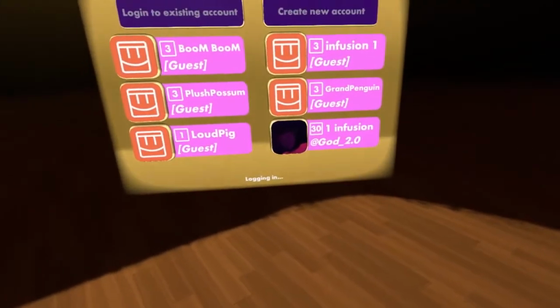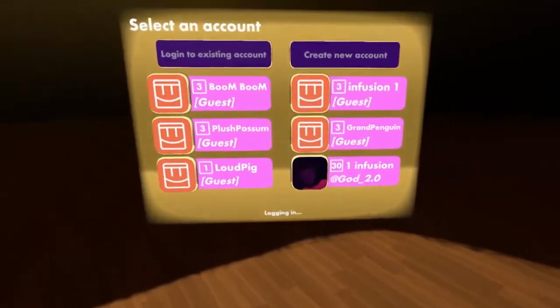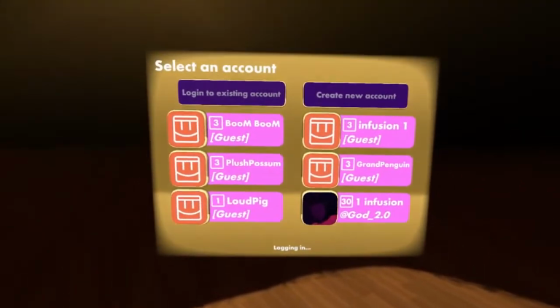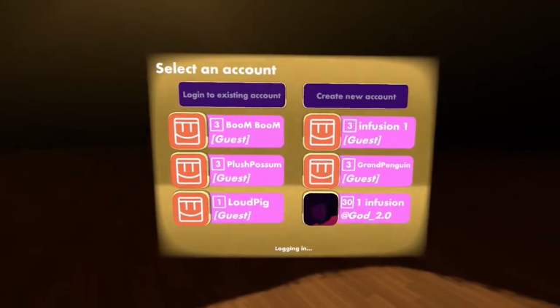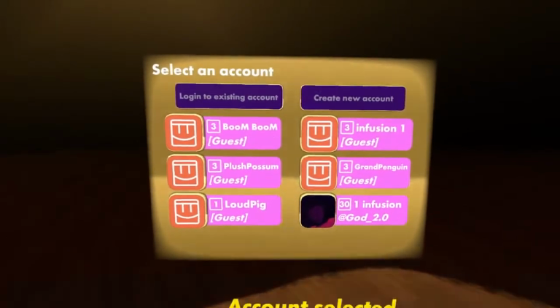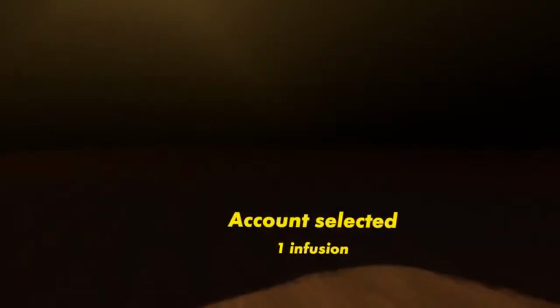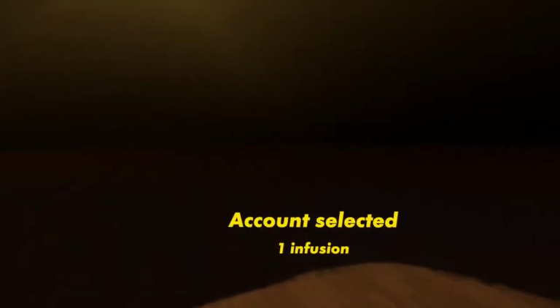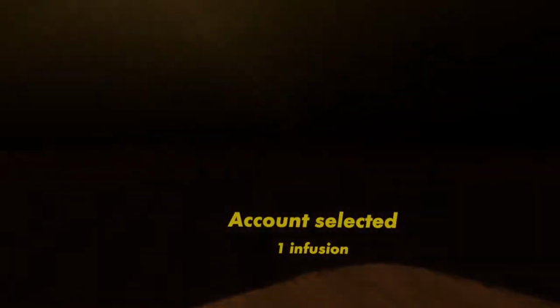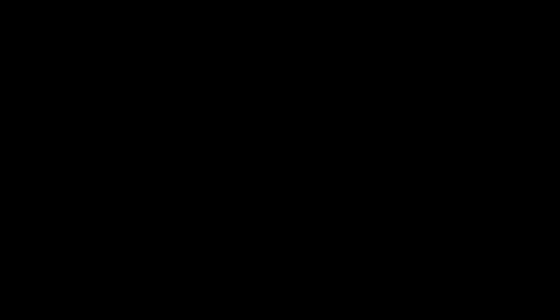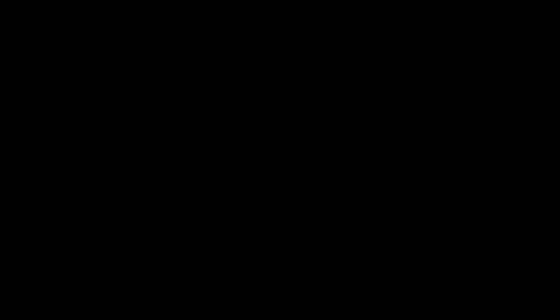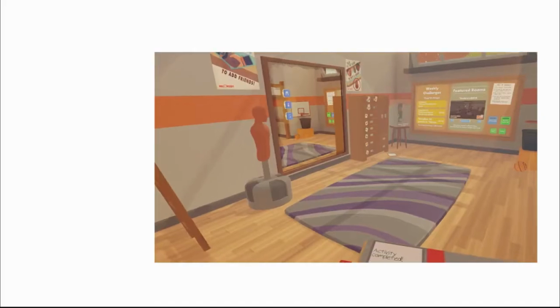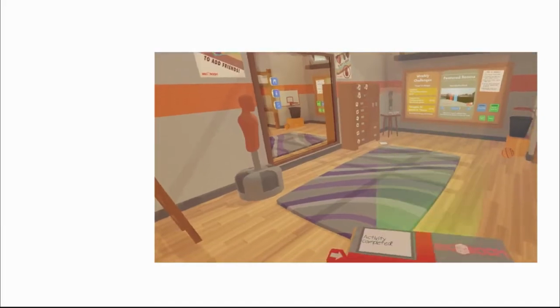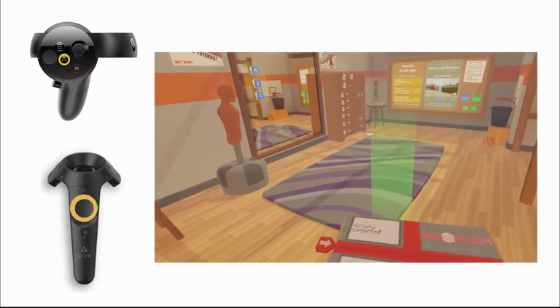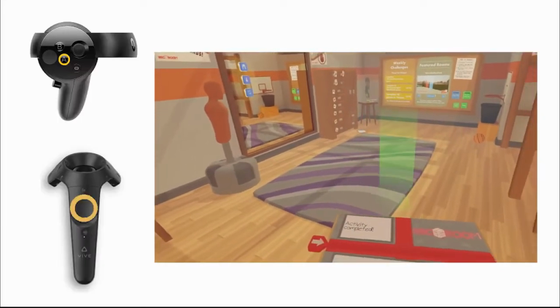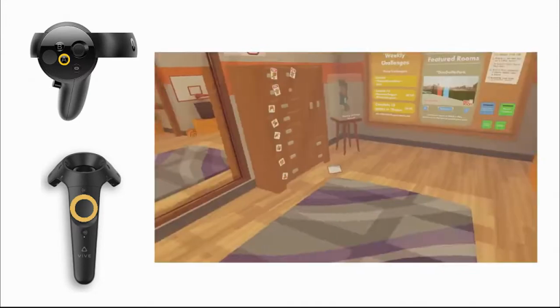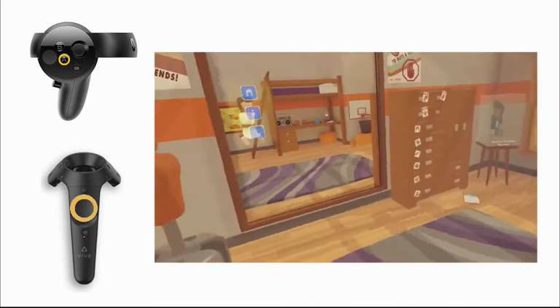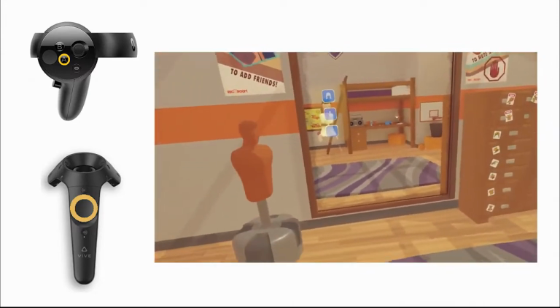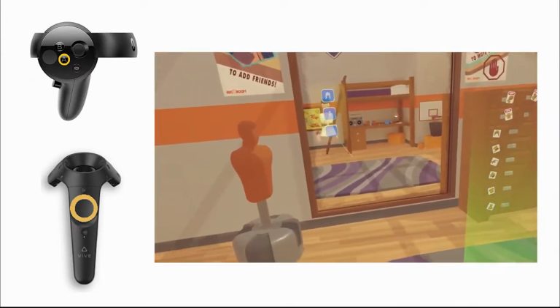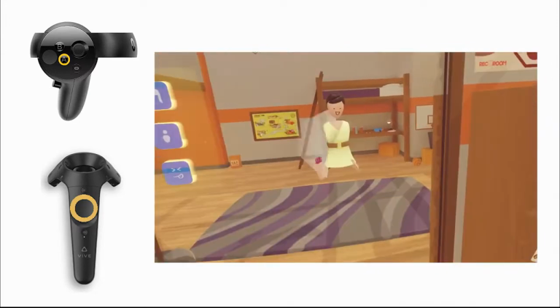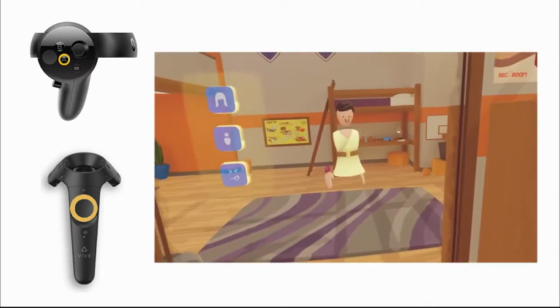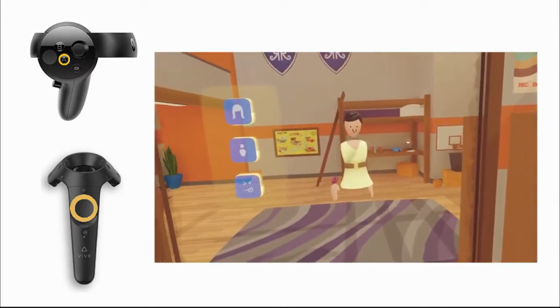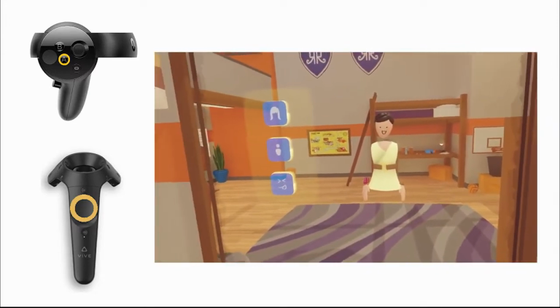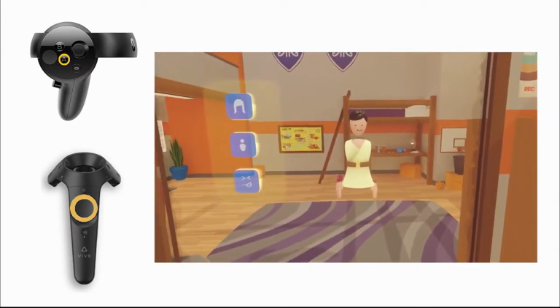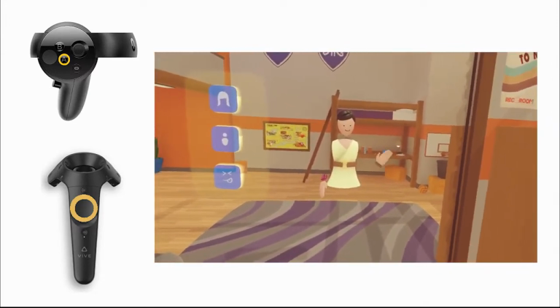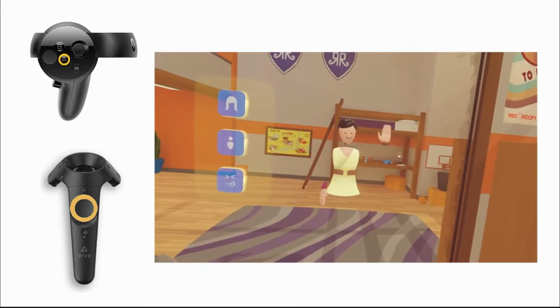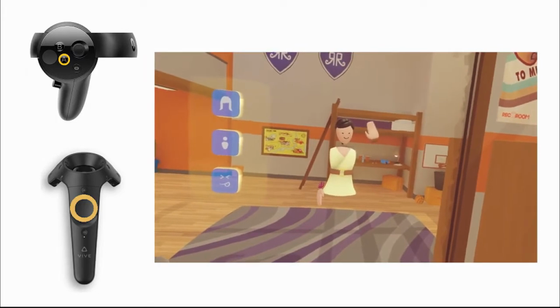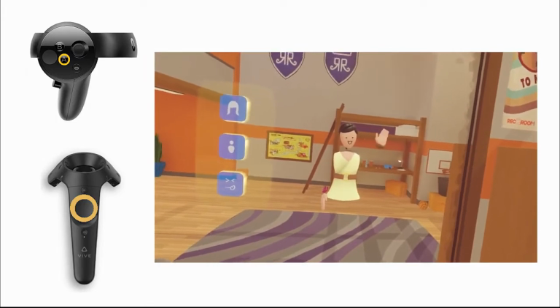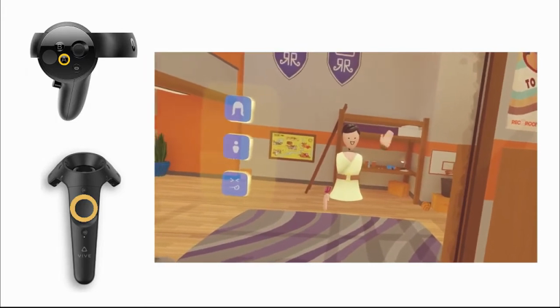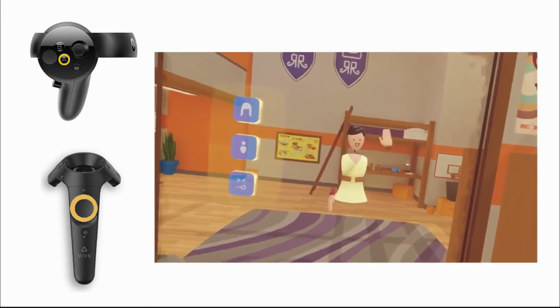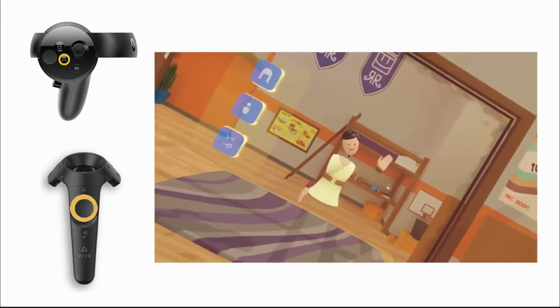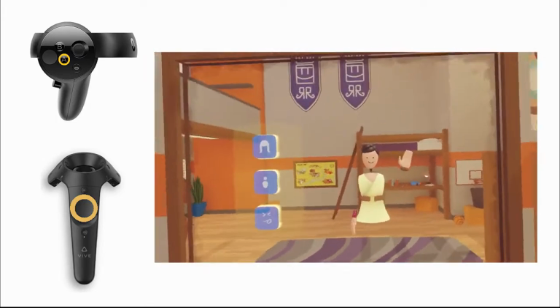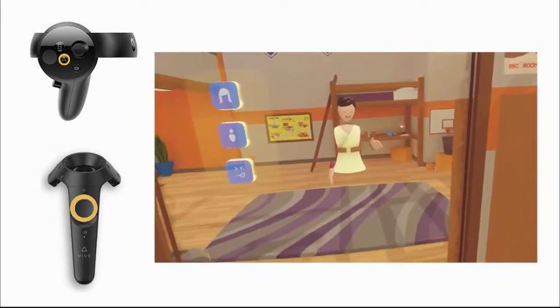When Rec Room finishes loading, you'll be in a big room. Let's go over the controls. To teleport, push into the thumb pad on either controller. Hold it down to aim, and let go to teleport. Feel free to practice this until you're comfortable.